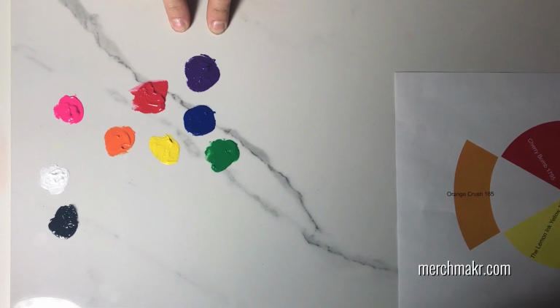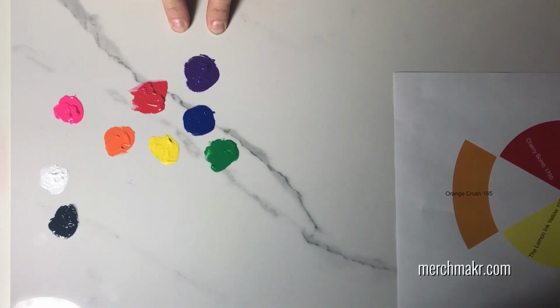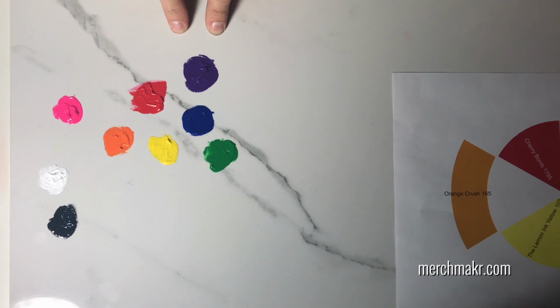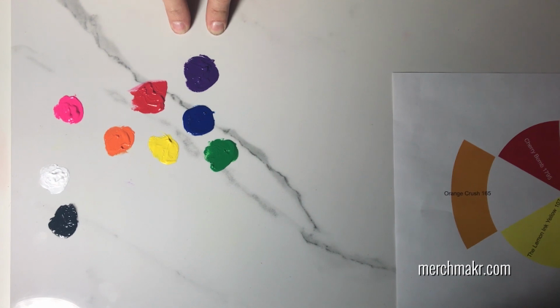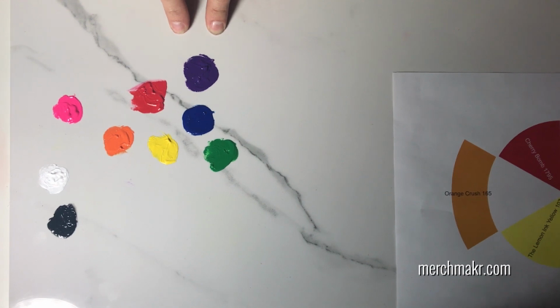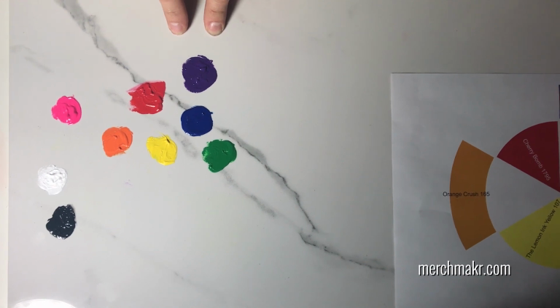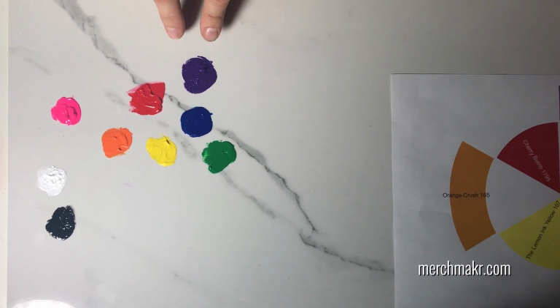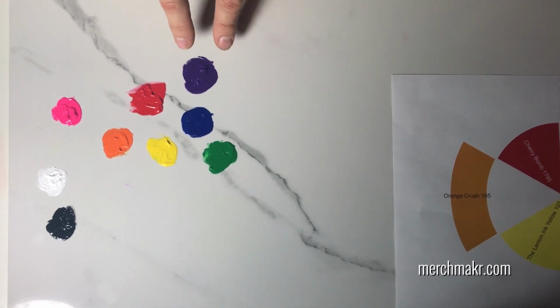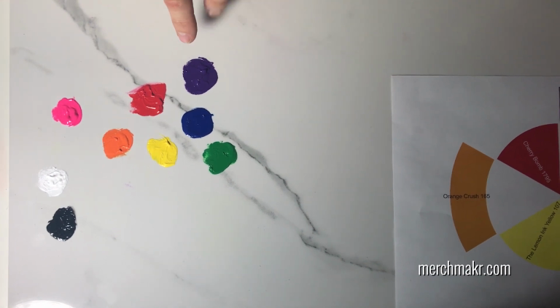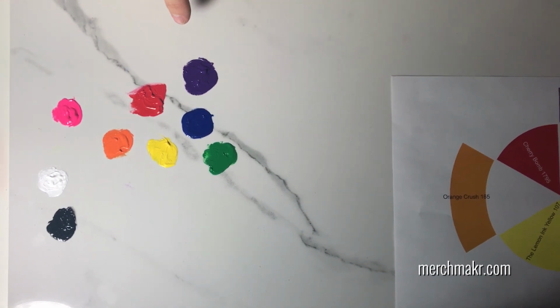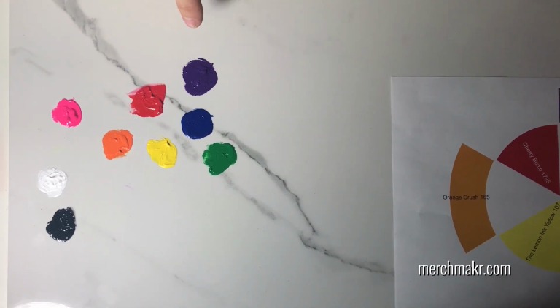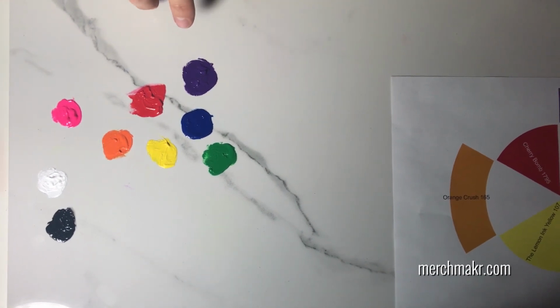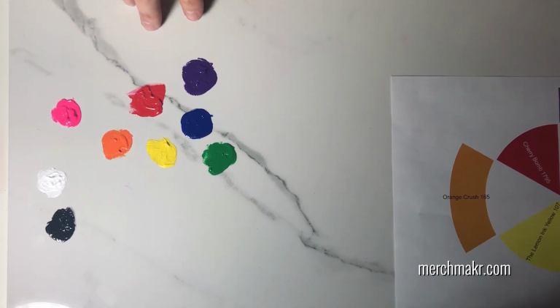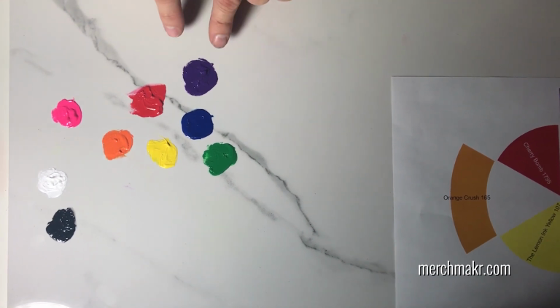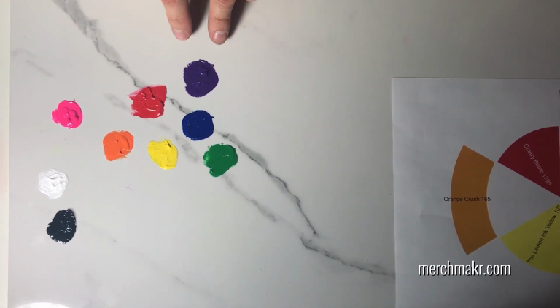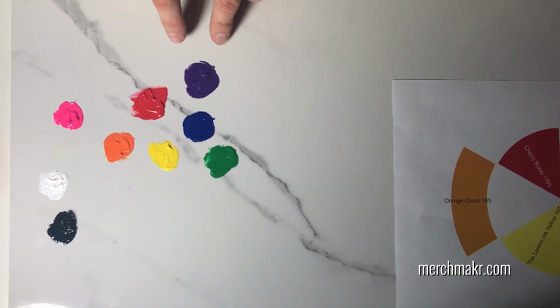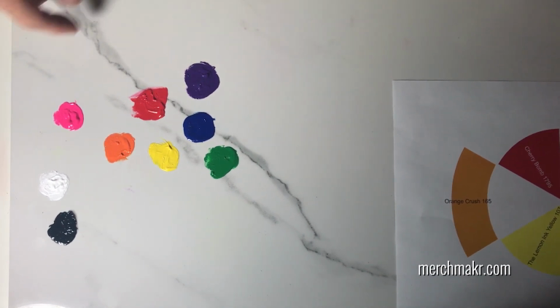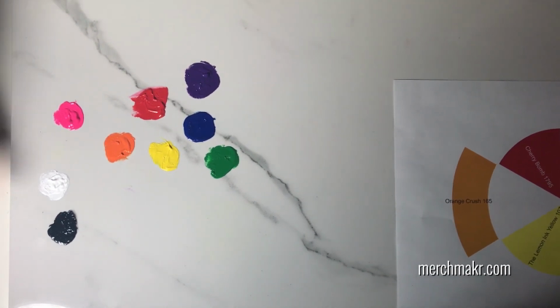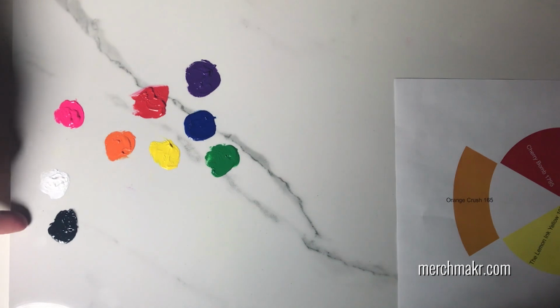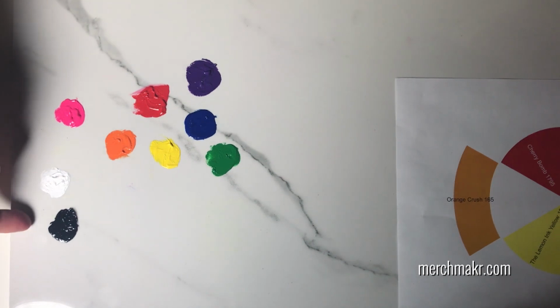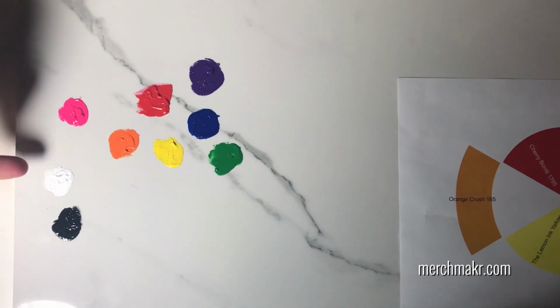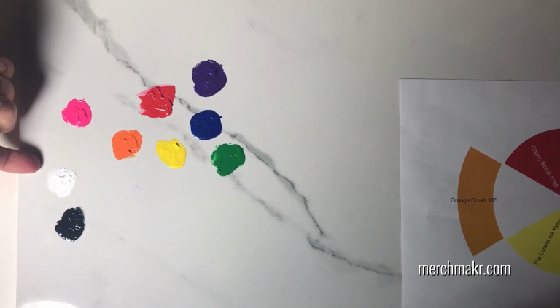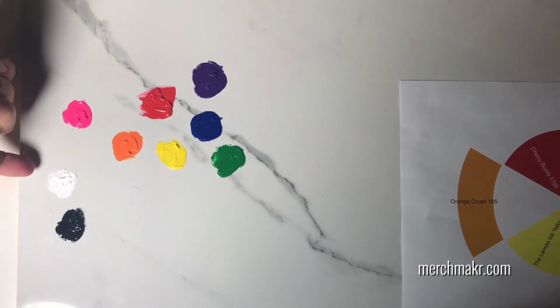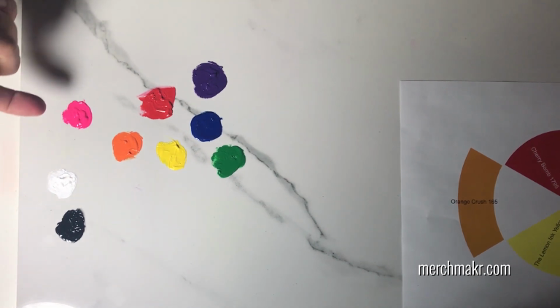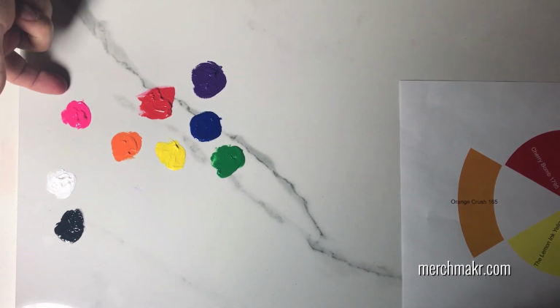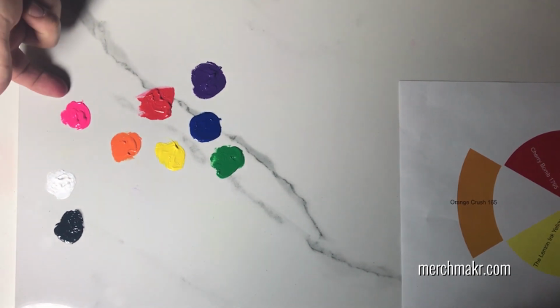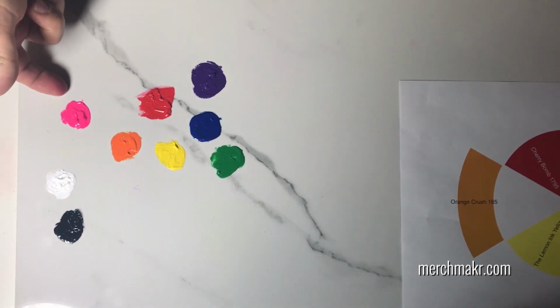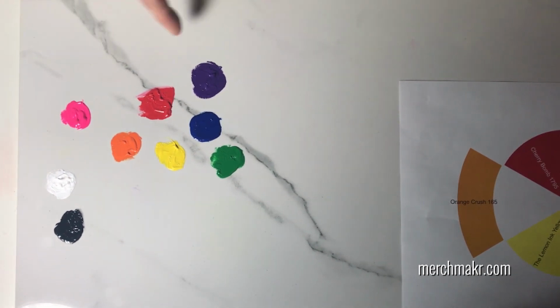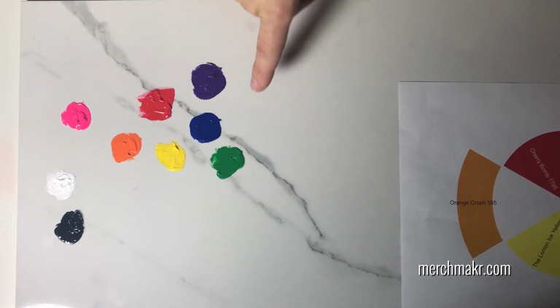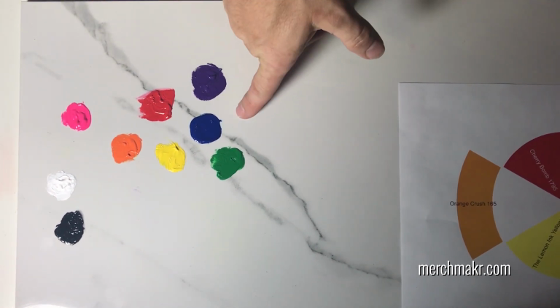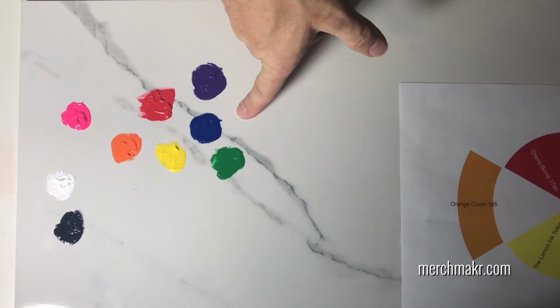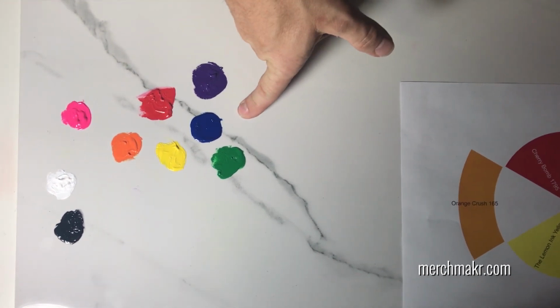So what we're going to do today is adjust this purple, and we're going to do it using the black, the white, the pink, and the blue.